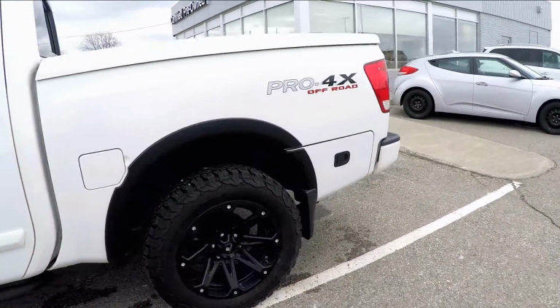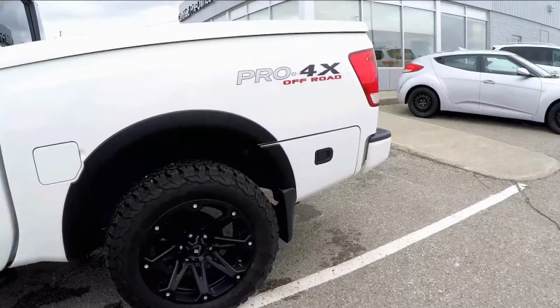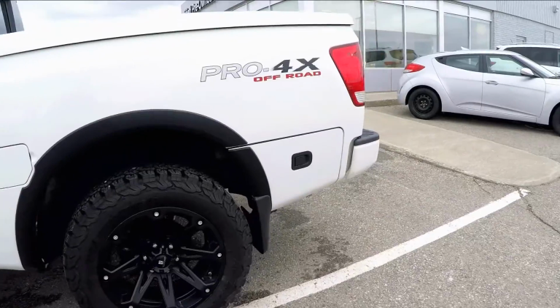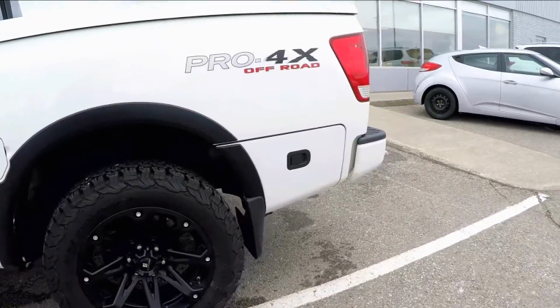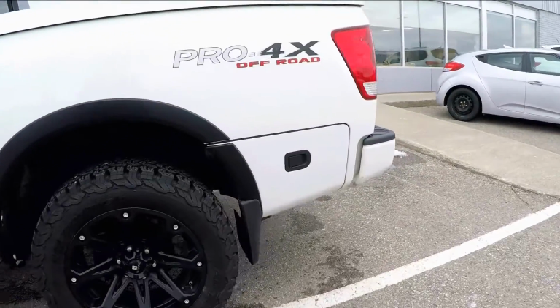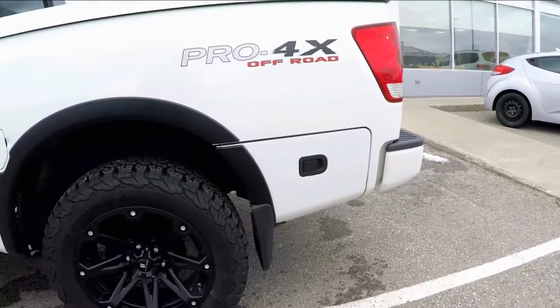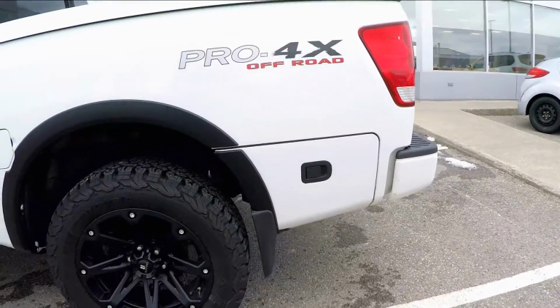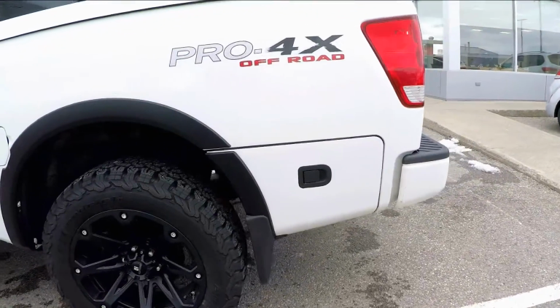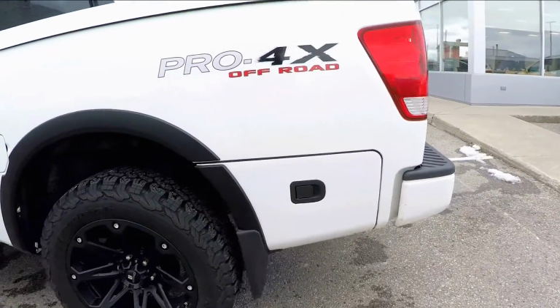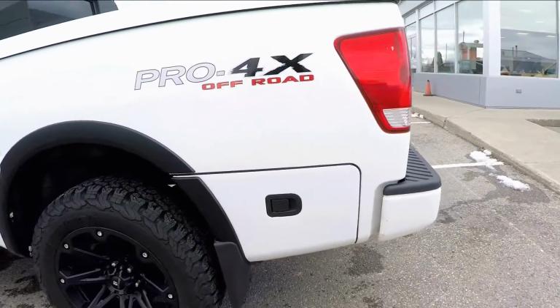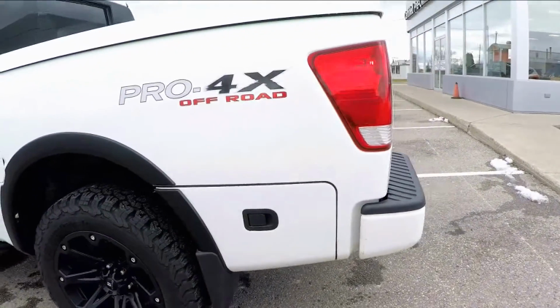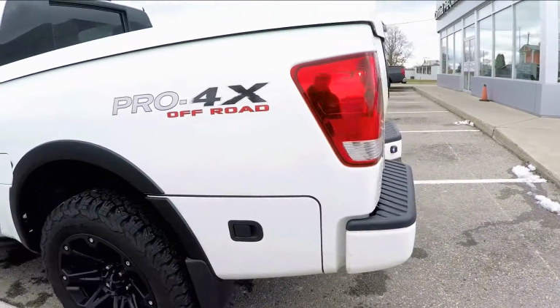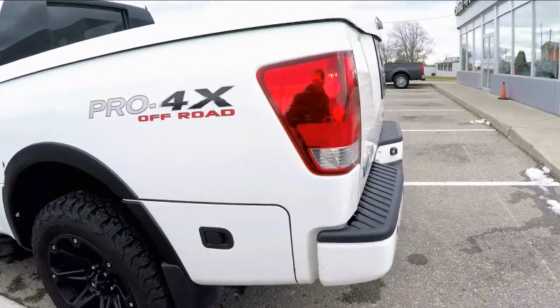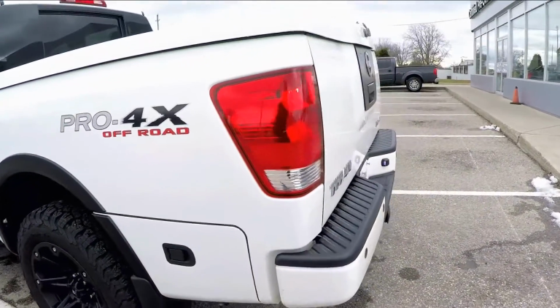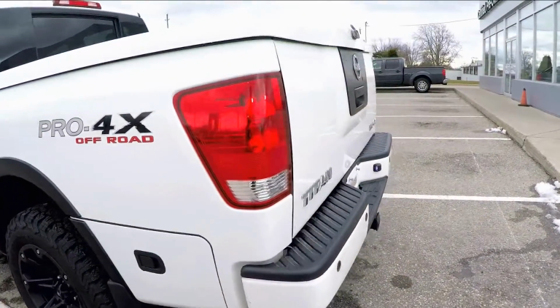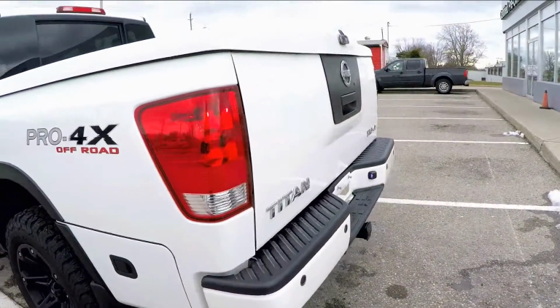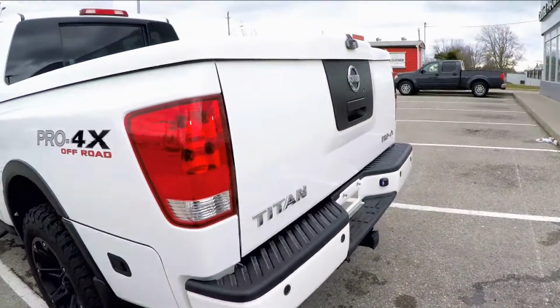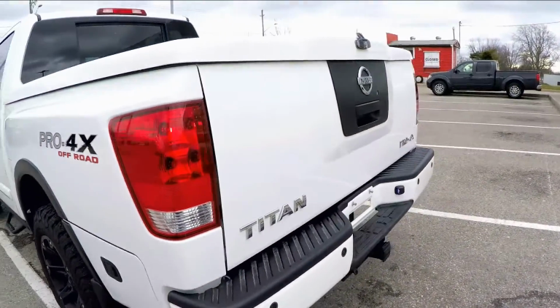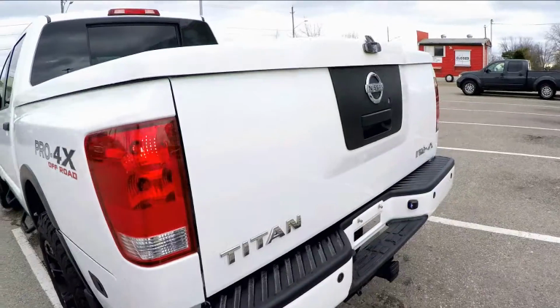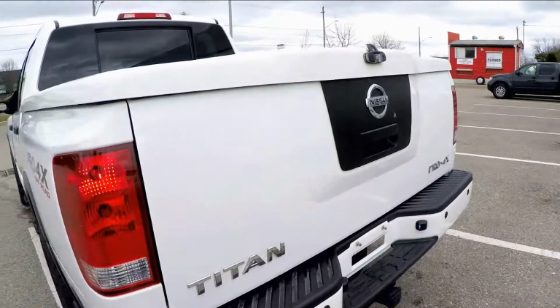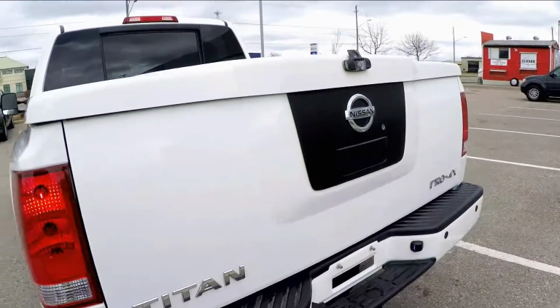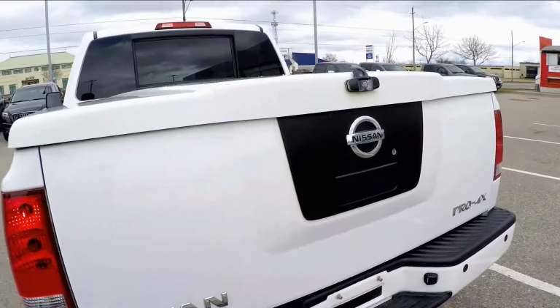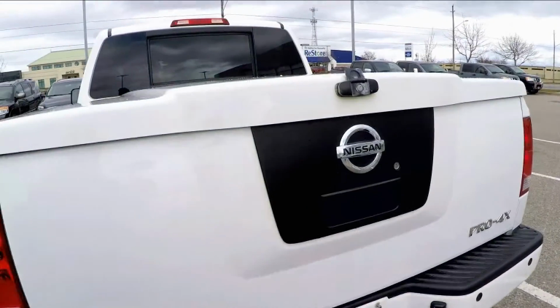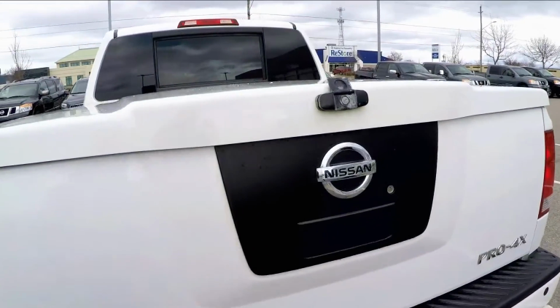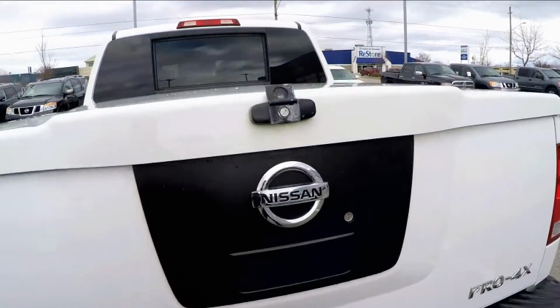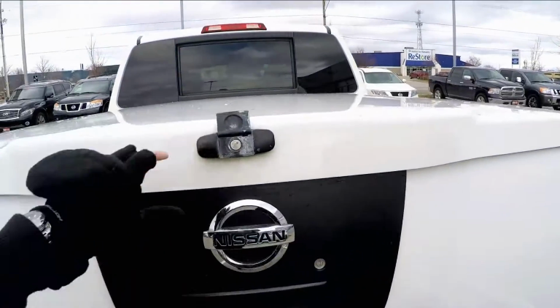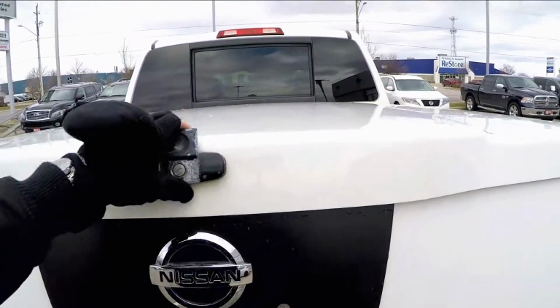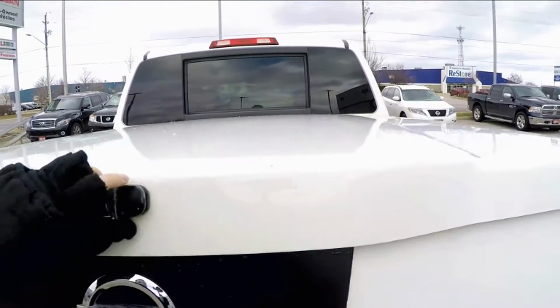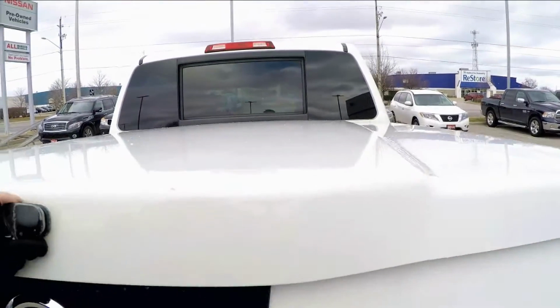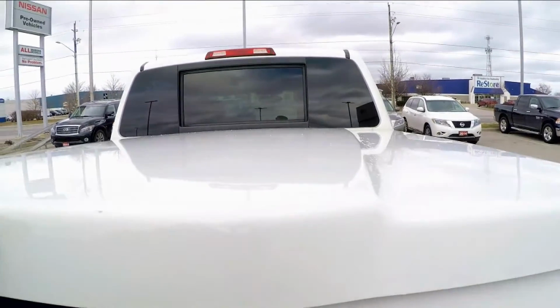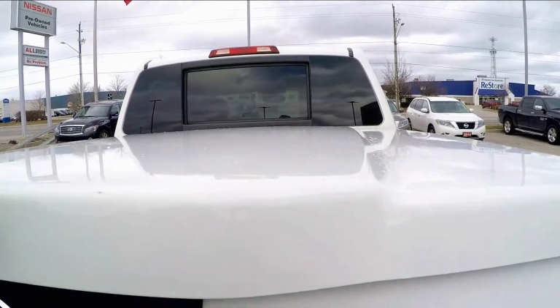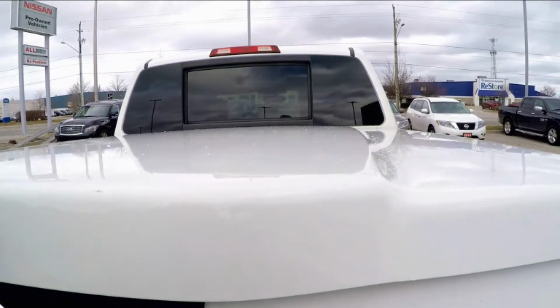Standard on the Pro 4X model are Rancho off-road performance shocks, a heavy-duty battery, electronic locking differential, and skid plates covering the oil pan and transmission.